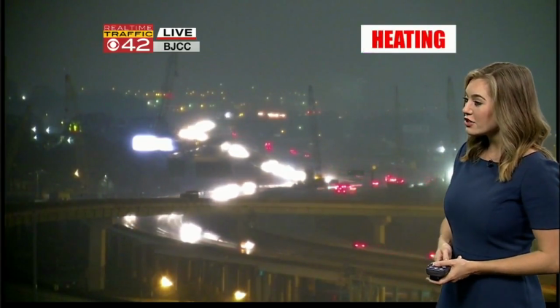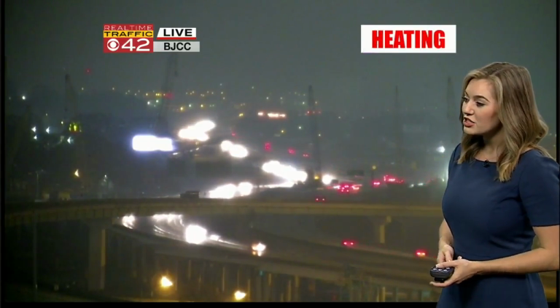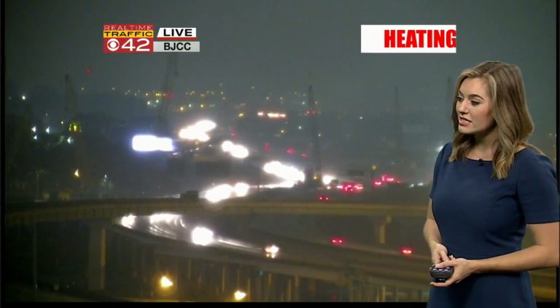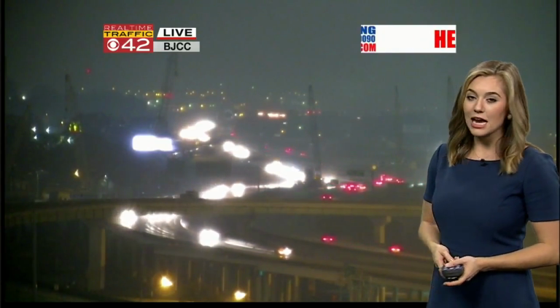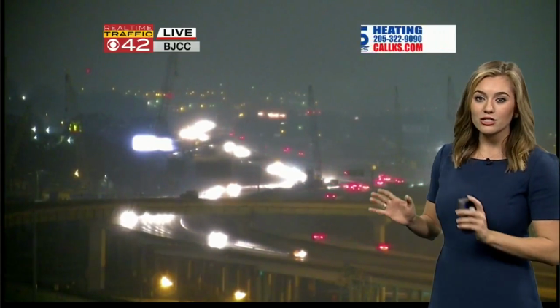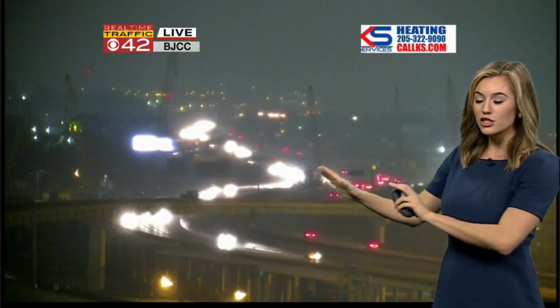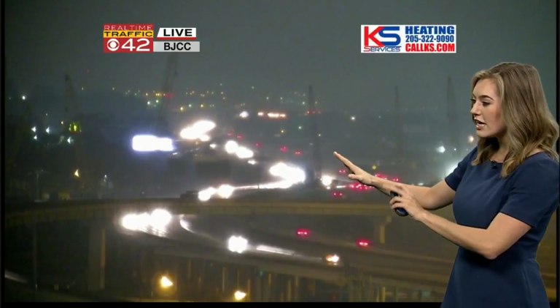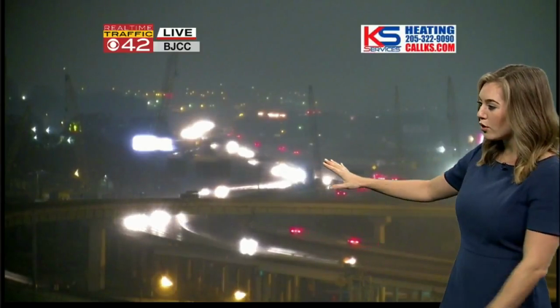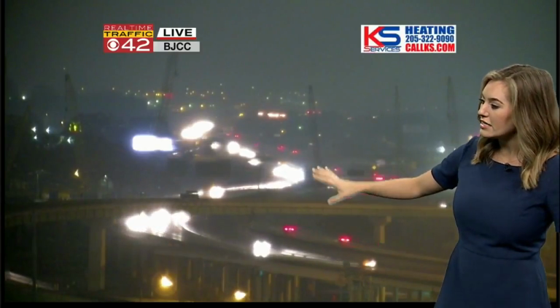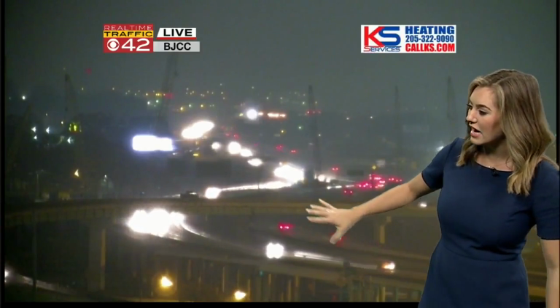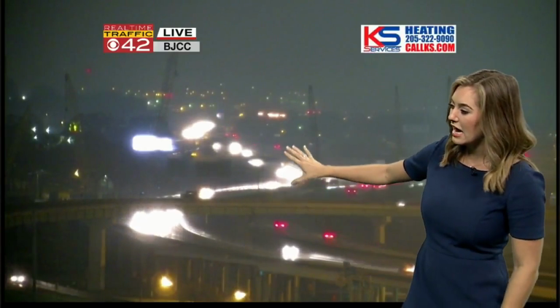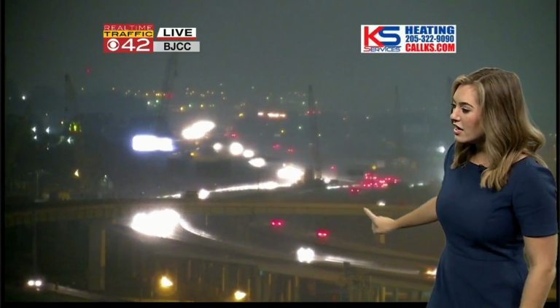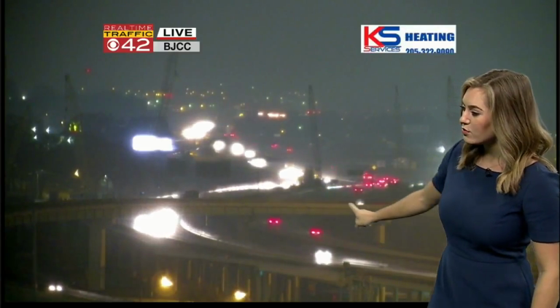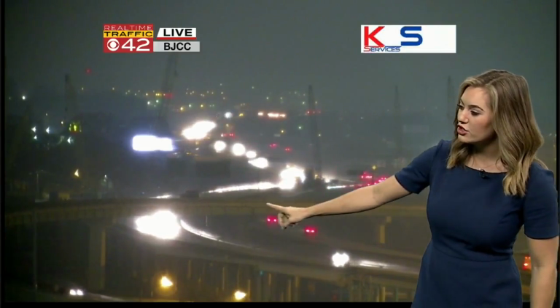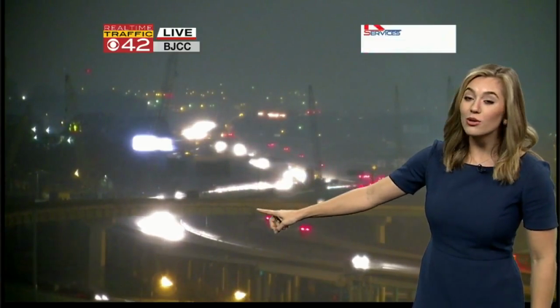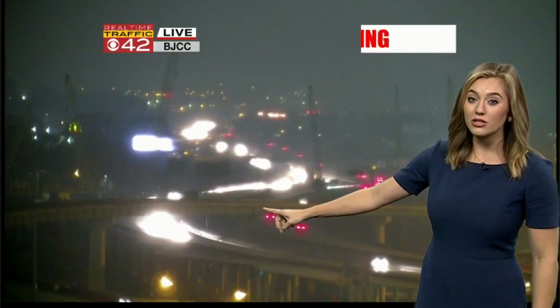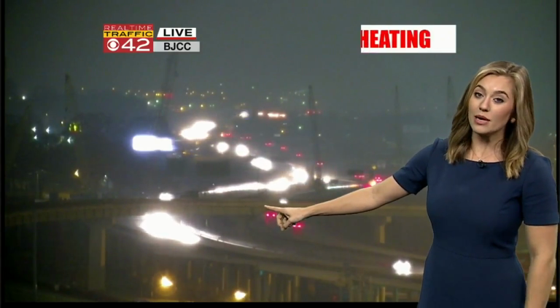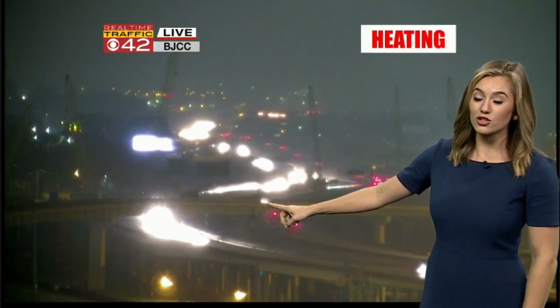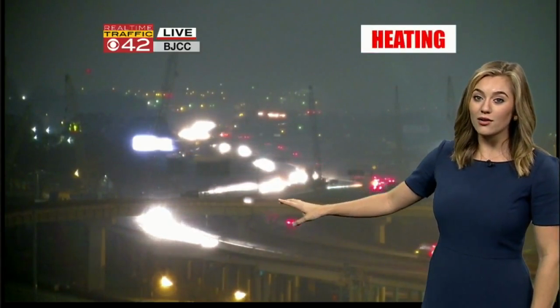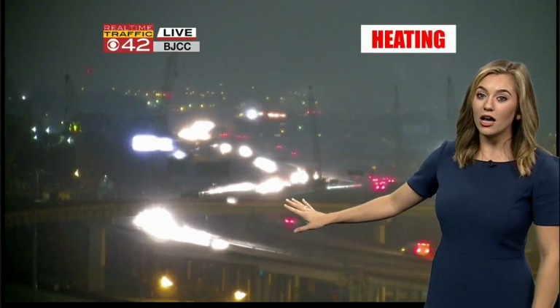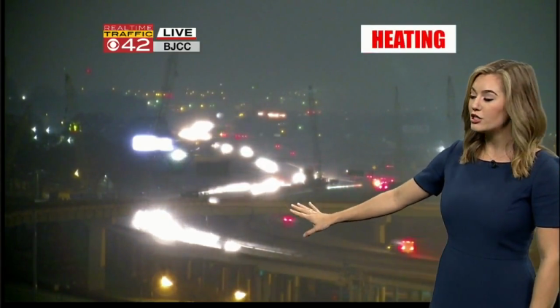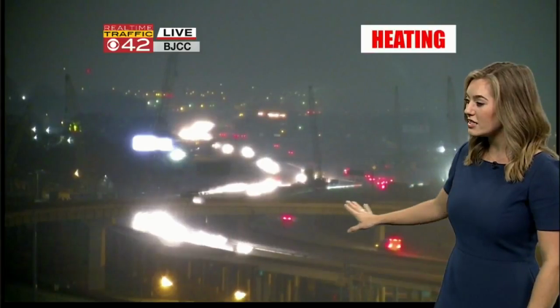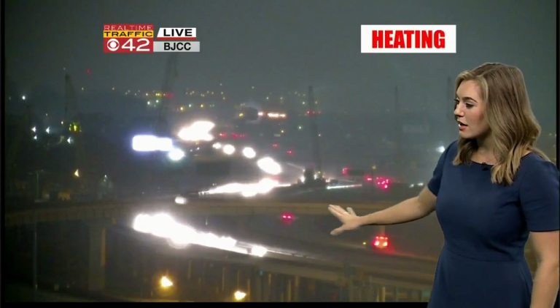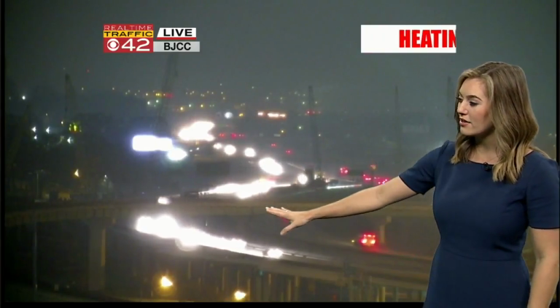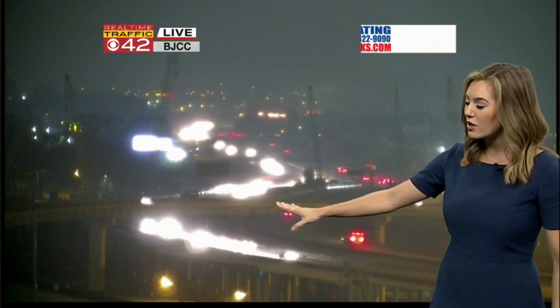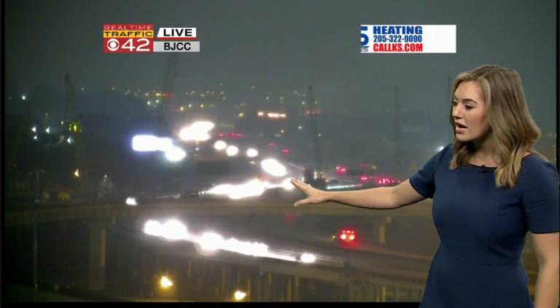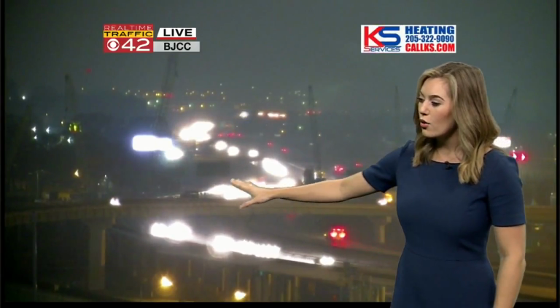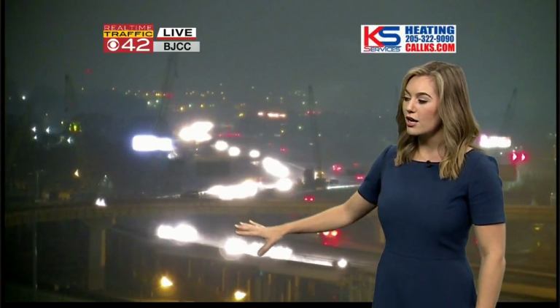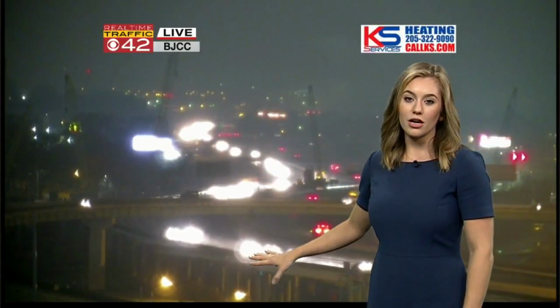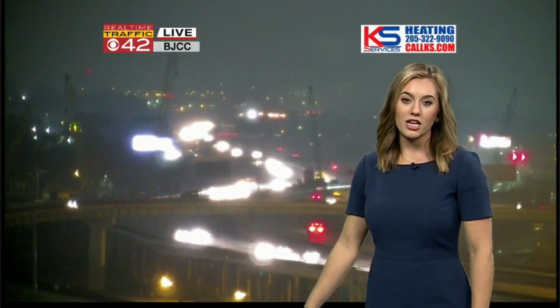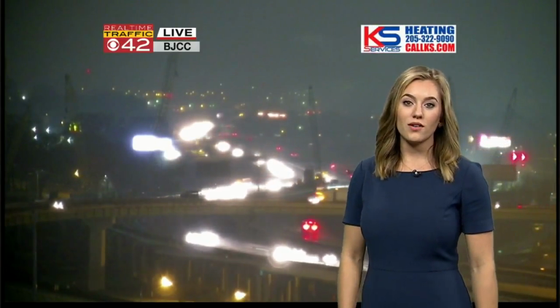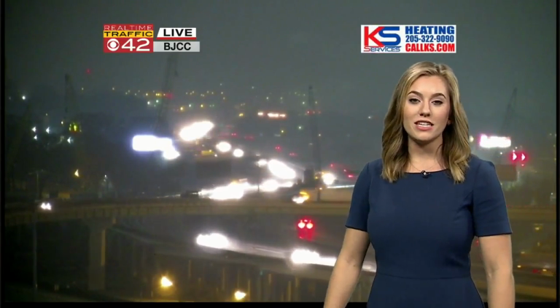Here's our BJCC camera. I turned it toward the airport, or east of downtown. This bridge there — we do need to be extra mindful of bridges. This is Red Mountain Expressway going right over Interstate 20/59.